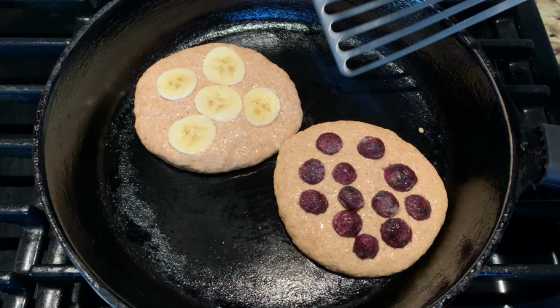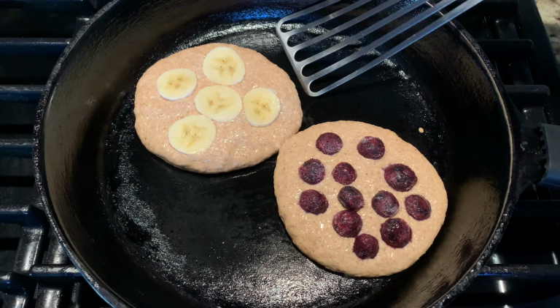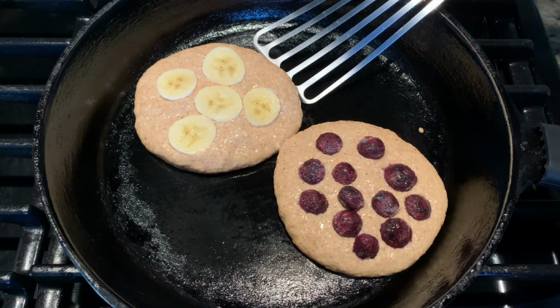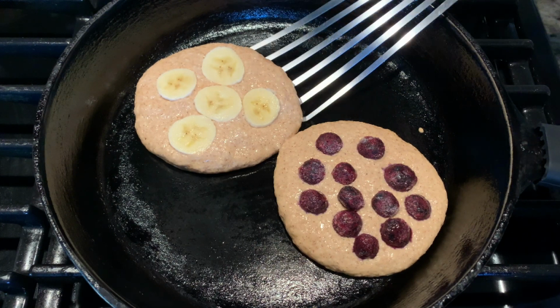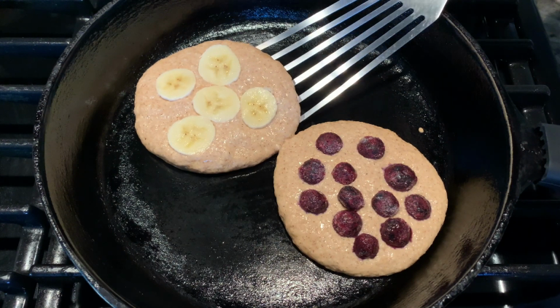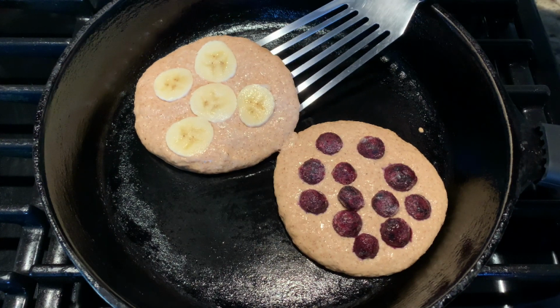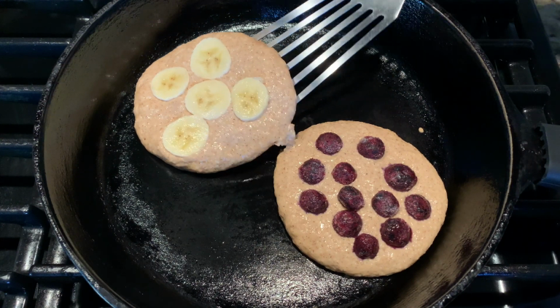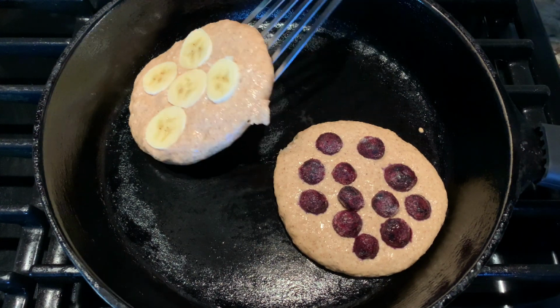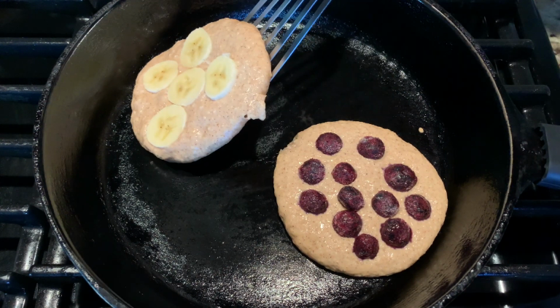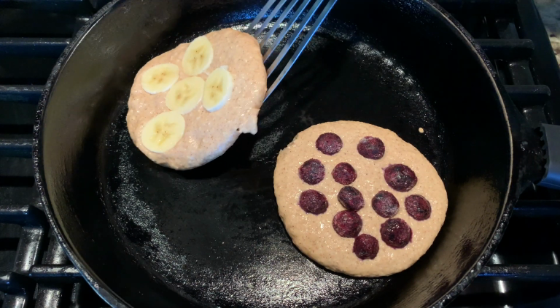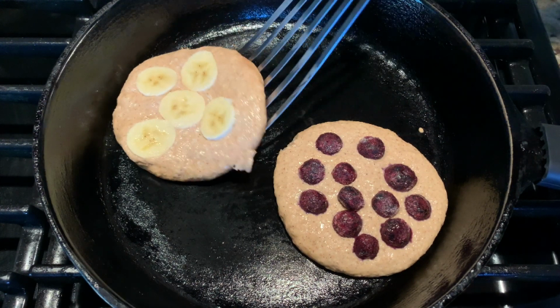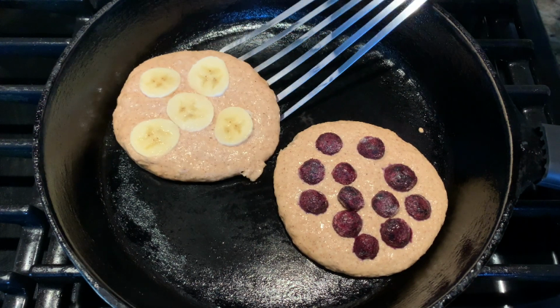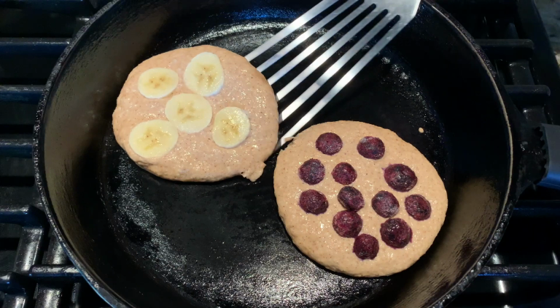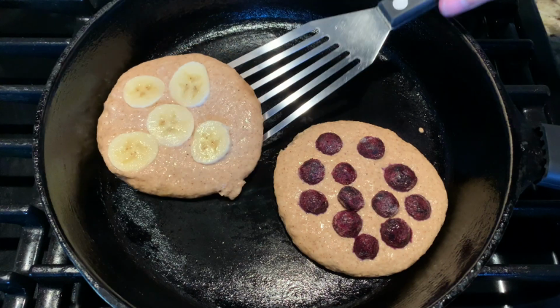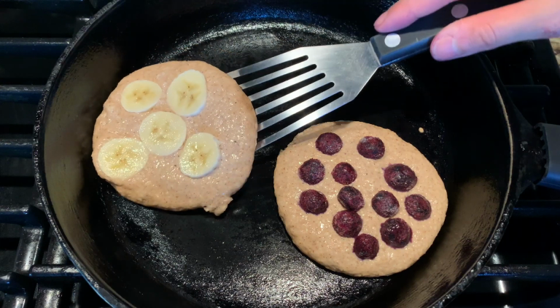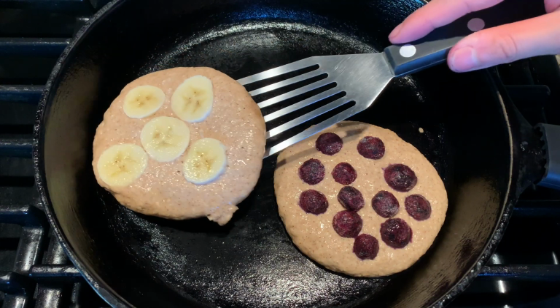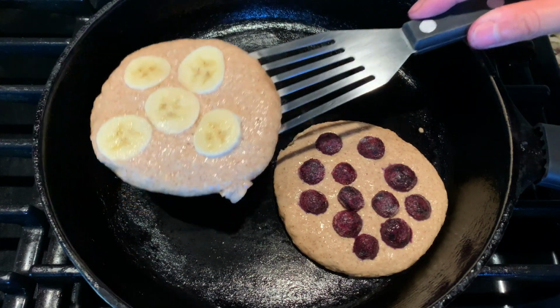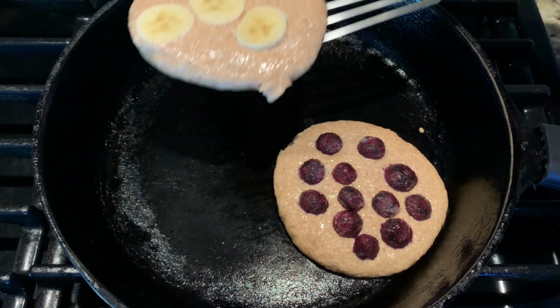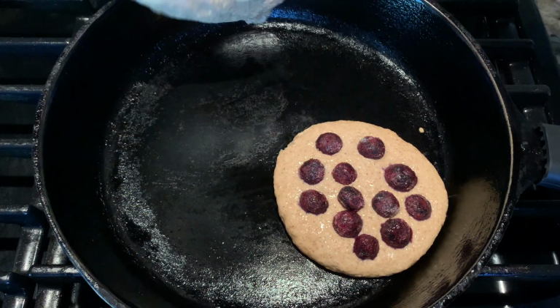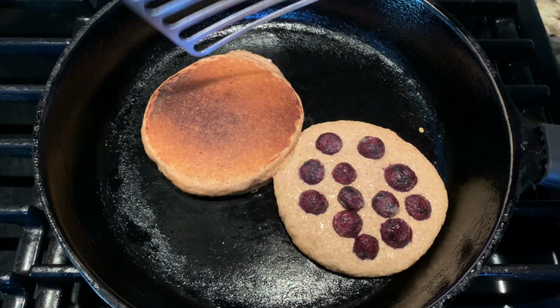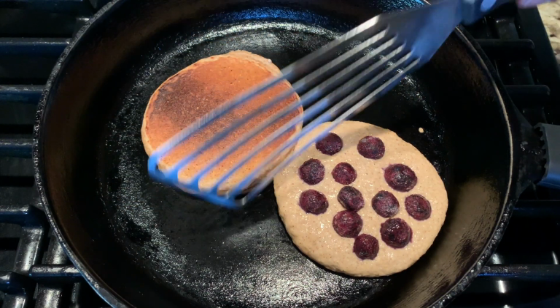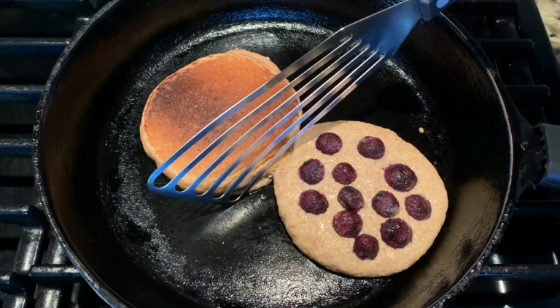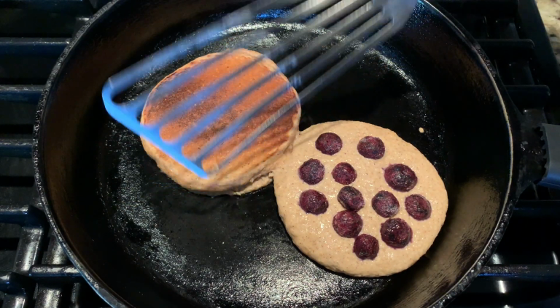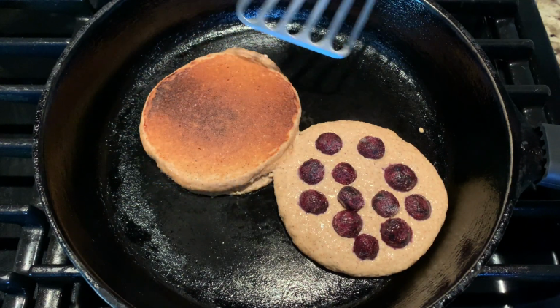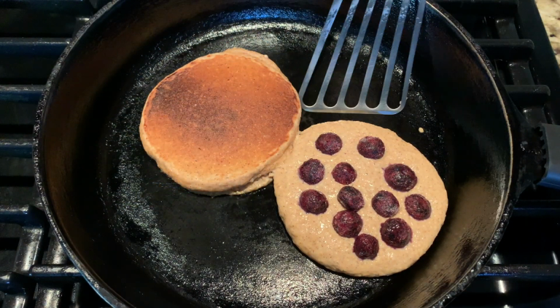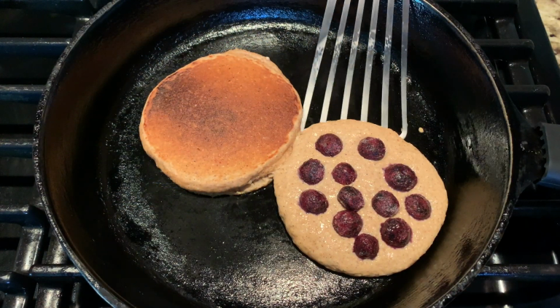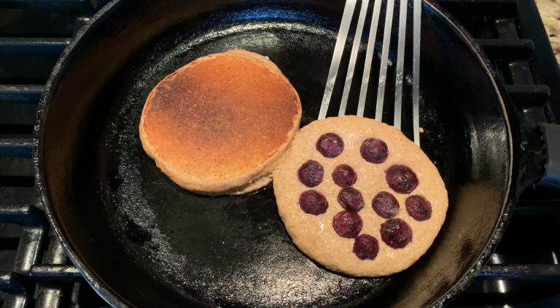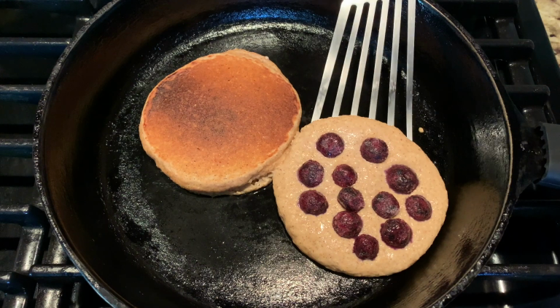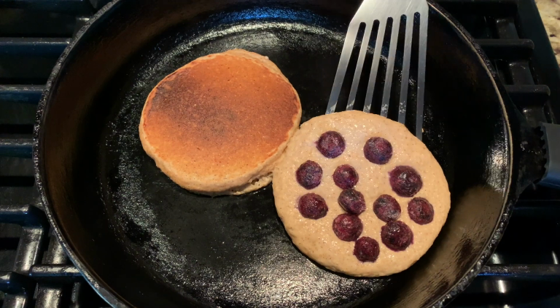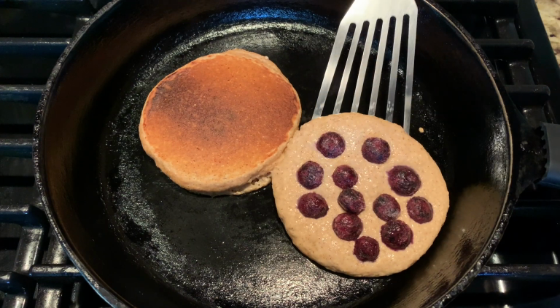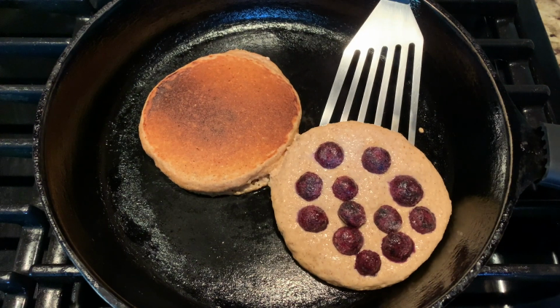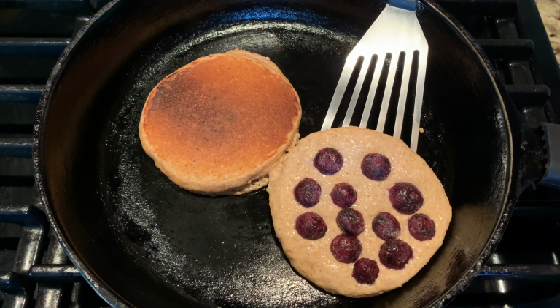After two minutes or so, take a peek underneath to see if it's golden brown, then just flip them over and cook for an additional two minutes until it's firm on top and golden brown.